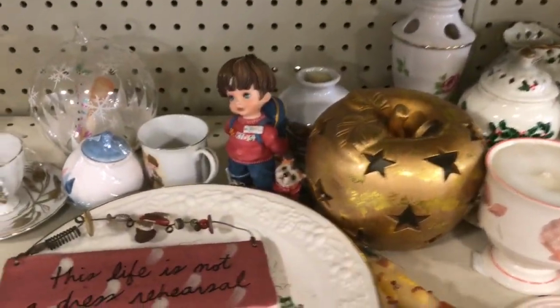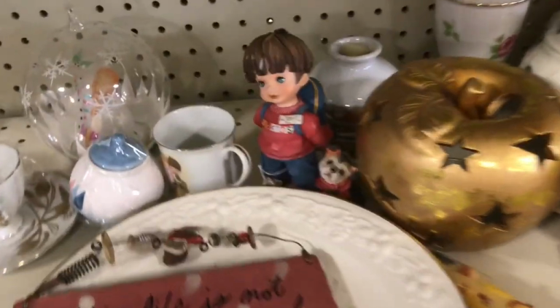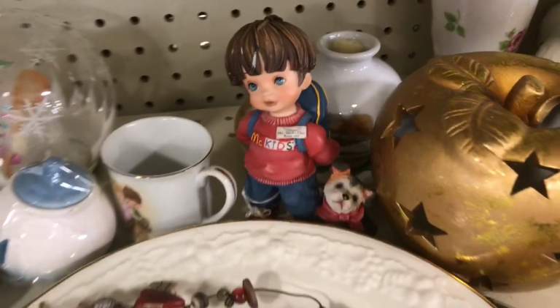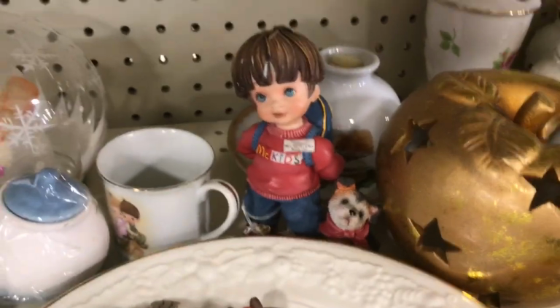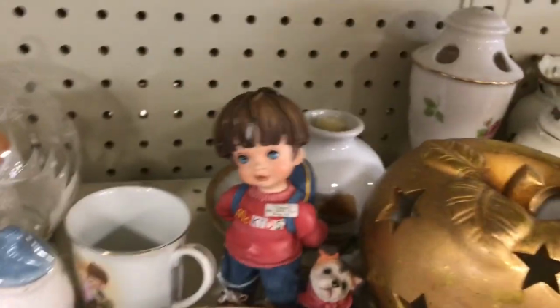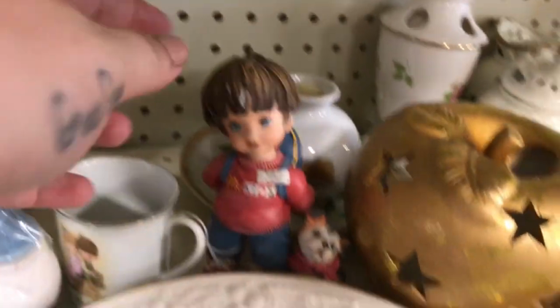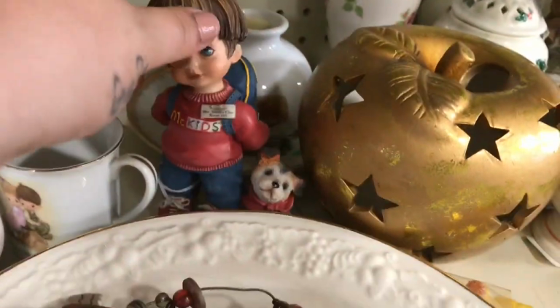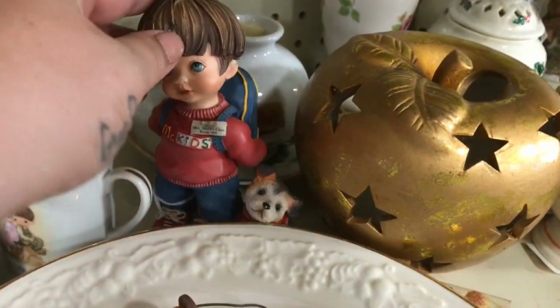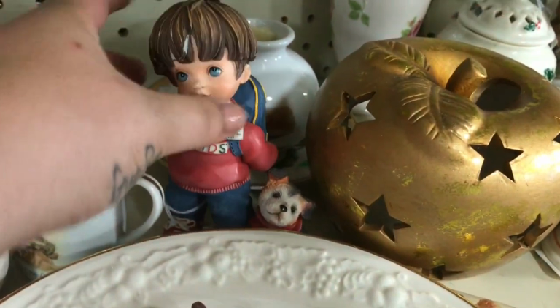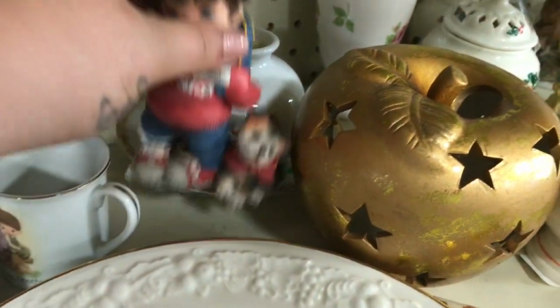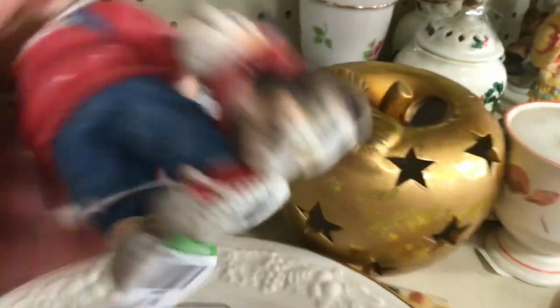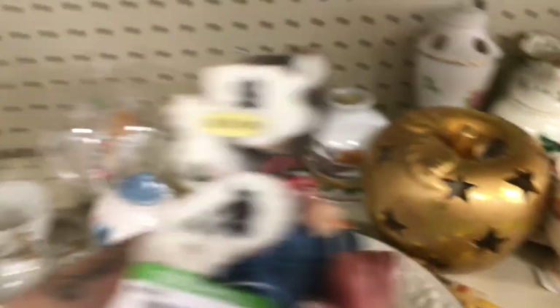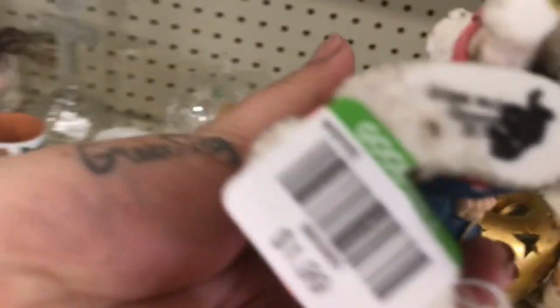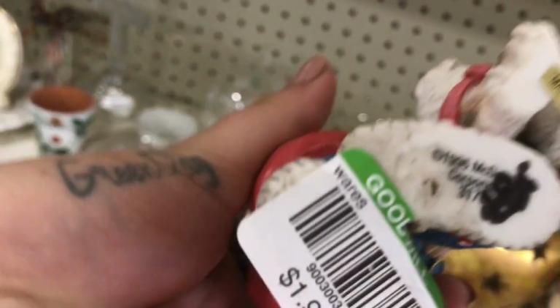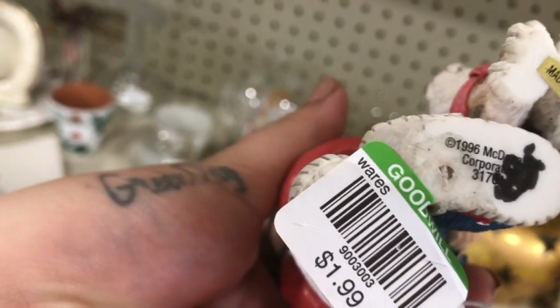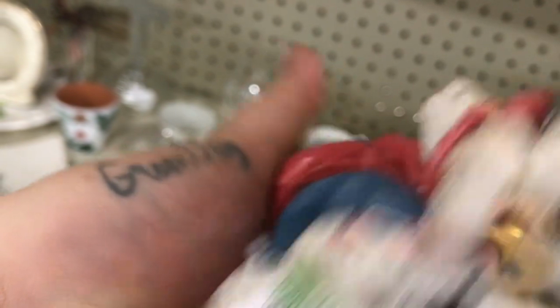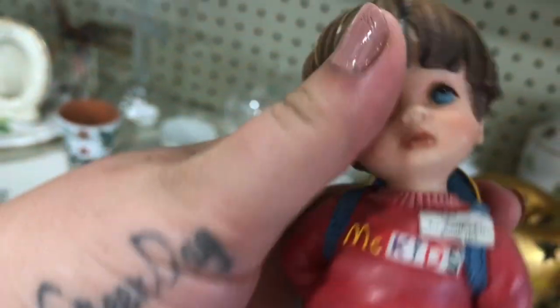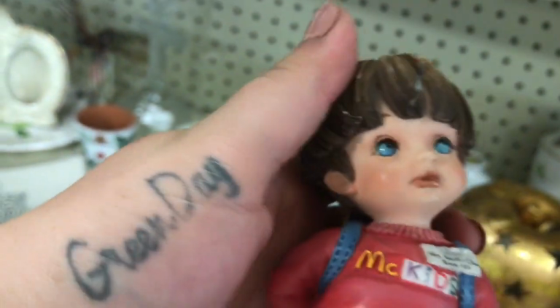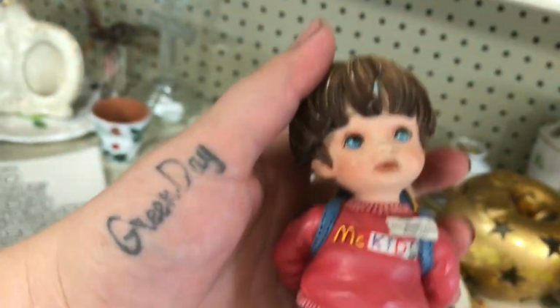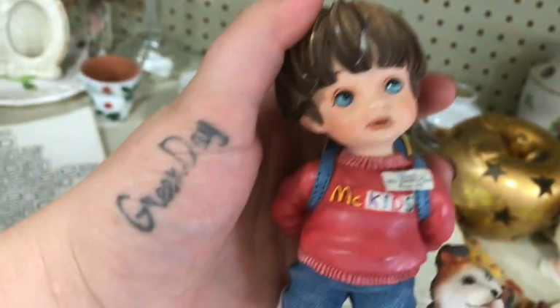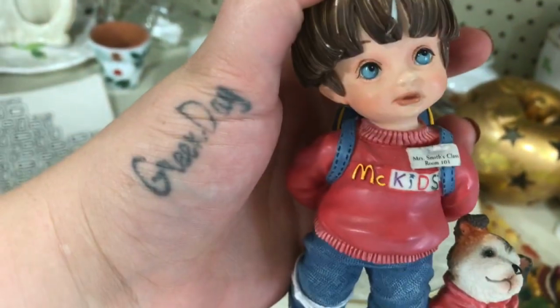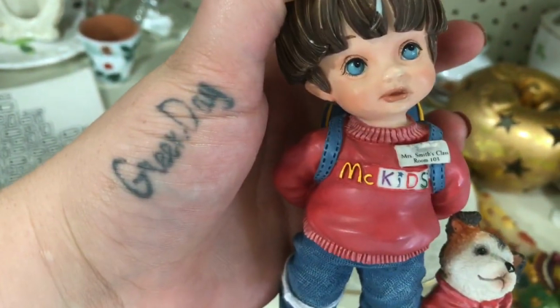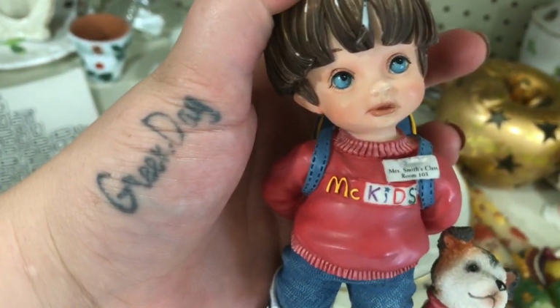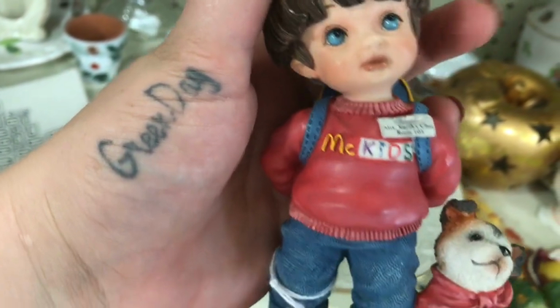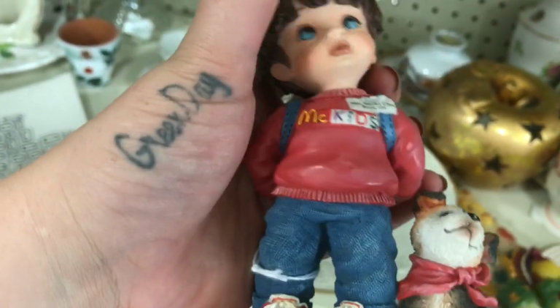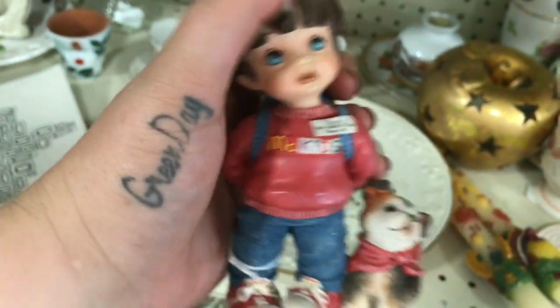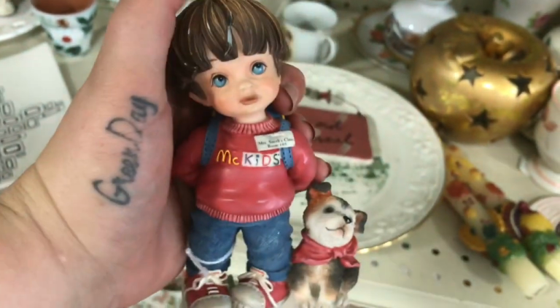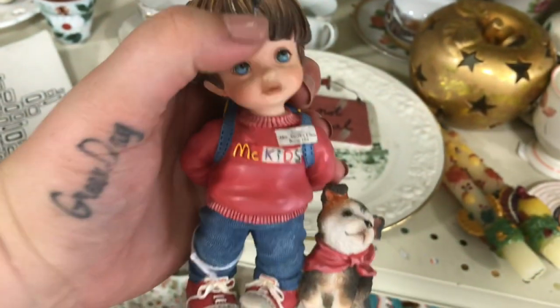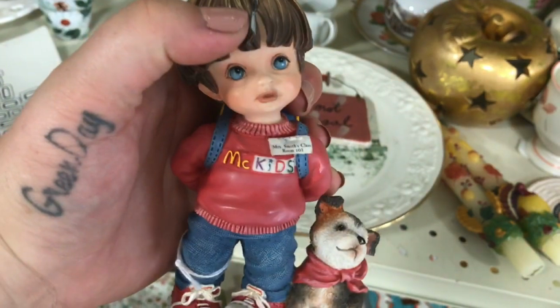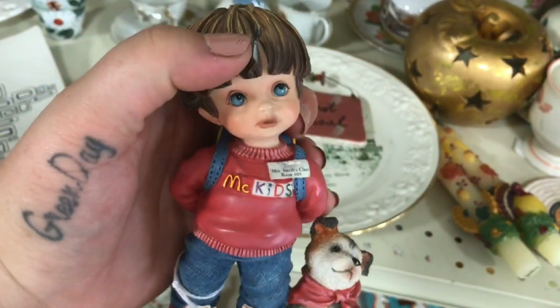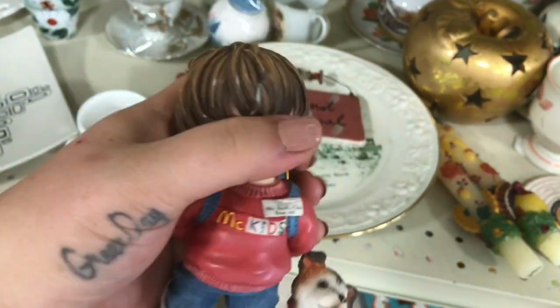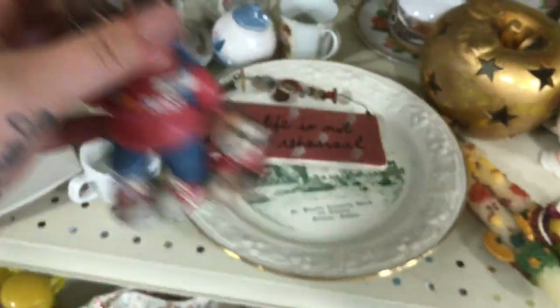This little guy caught my eye. He was actually a McDonald's figurine with a little kid on it, from 1996. I would have picked him up but he had a piece of hair right on the front of his head that was chipped.